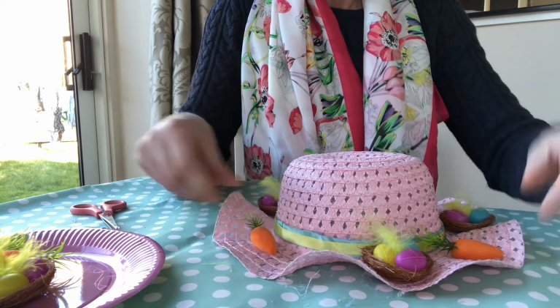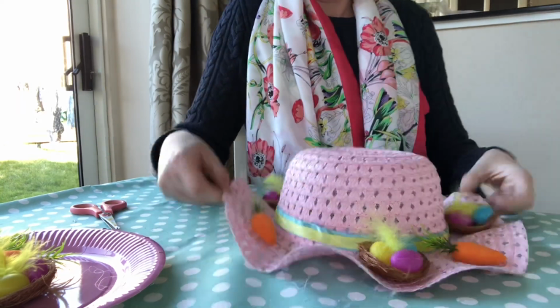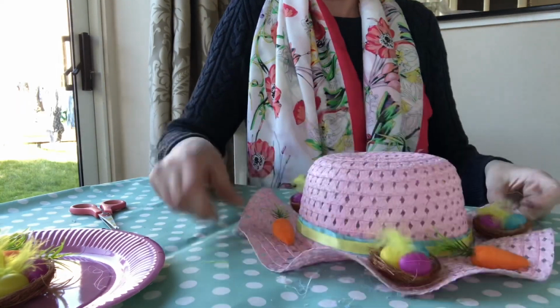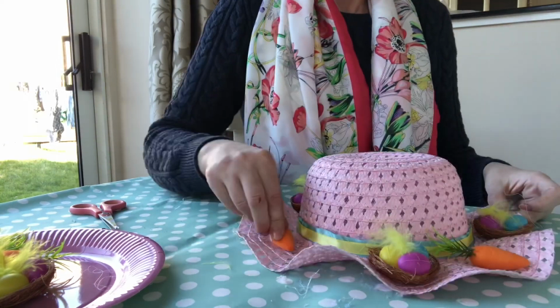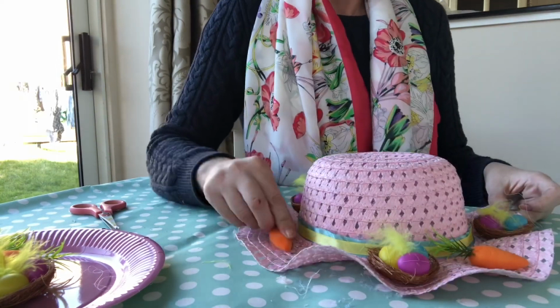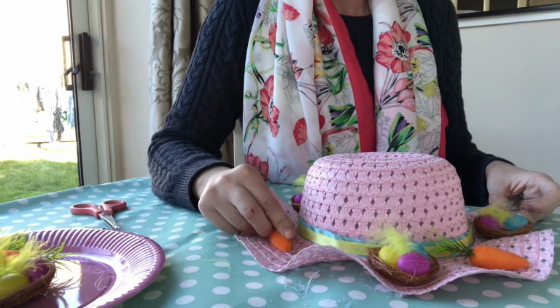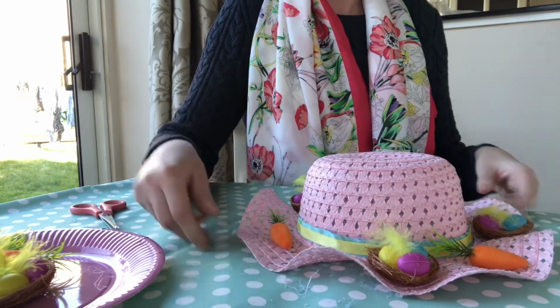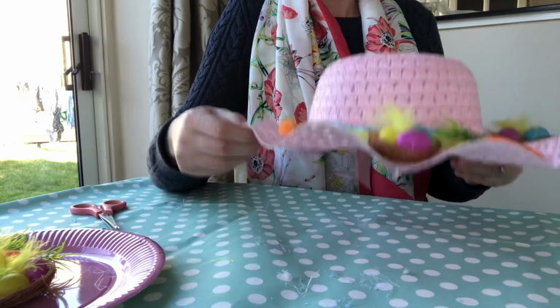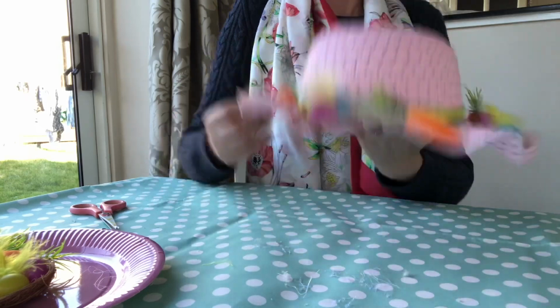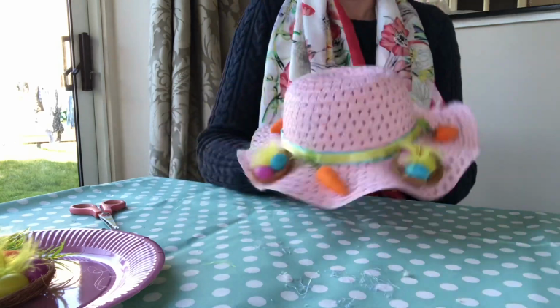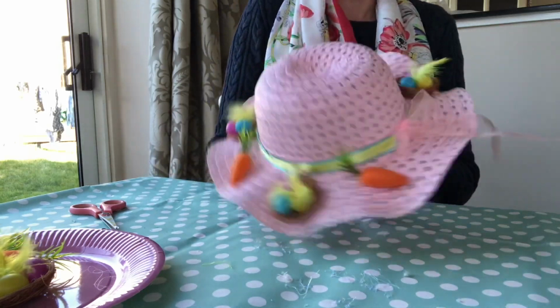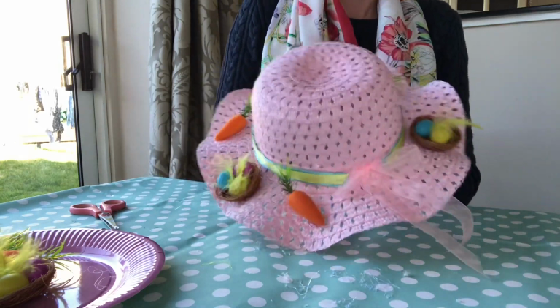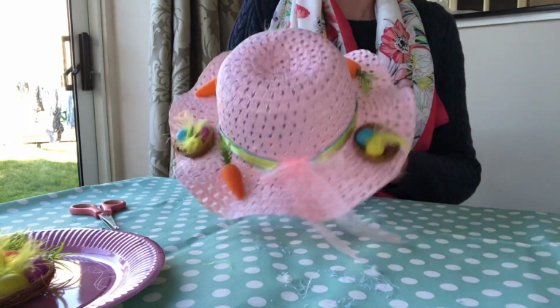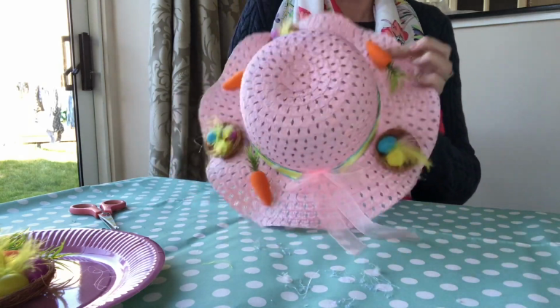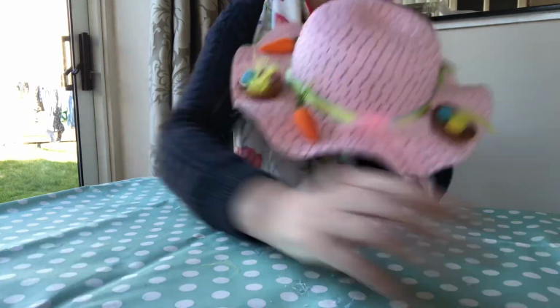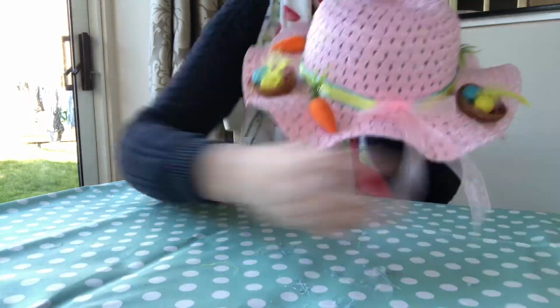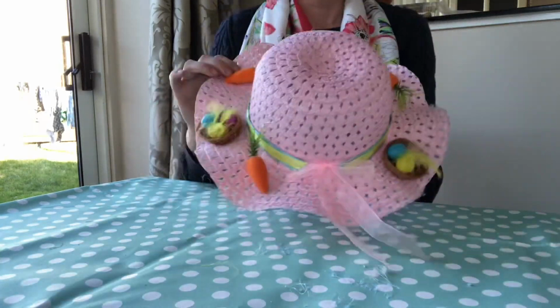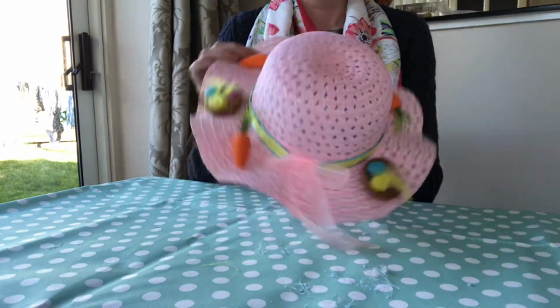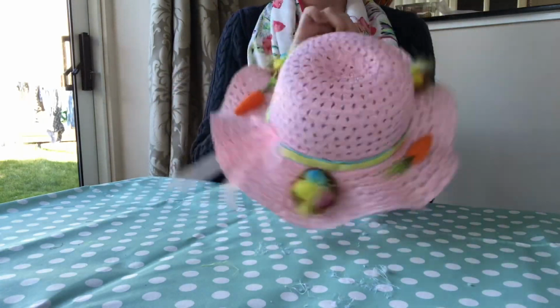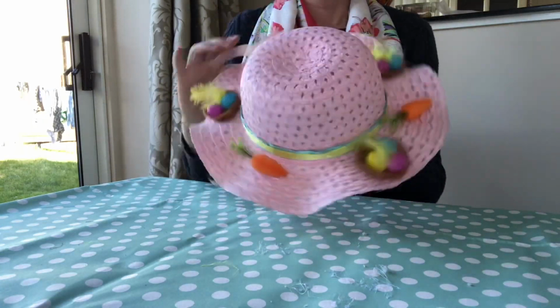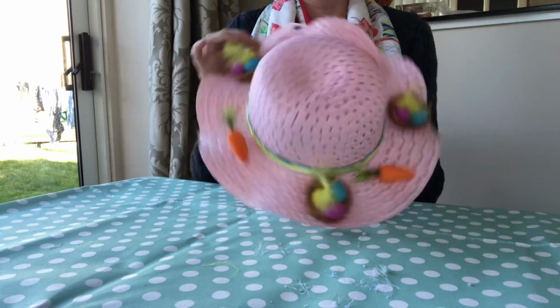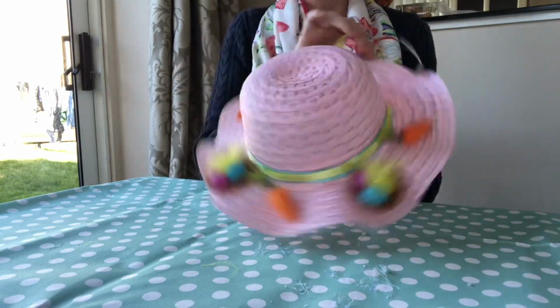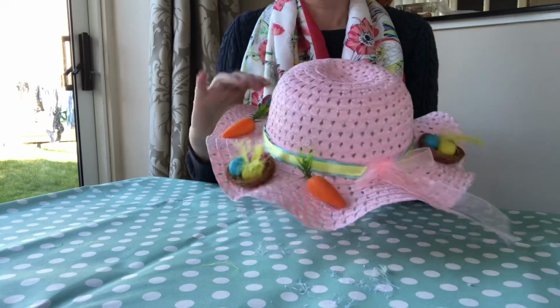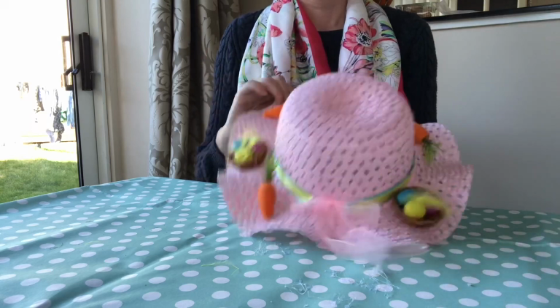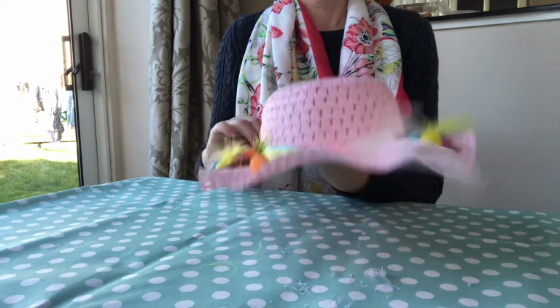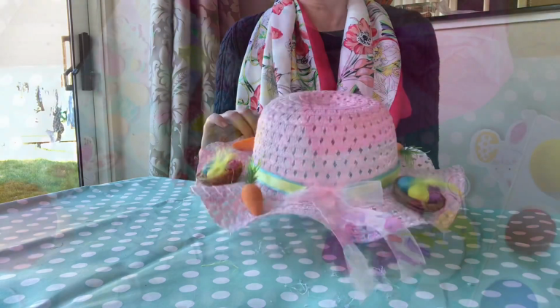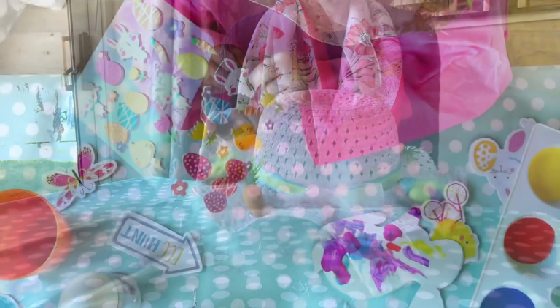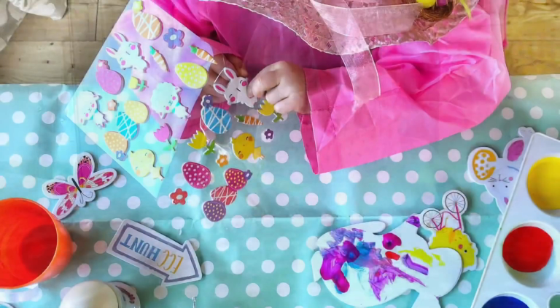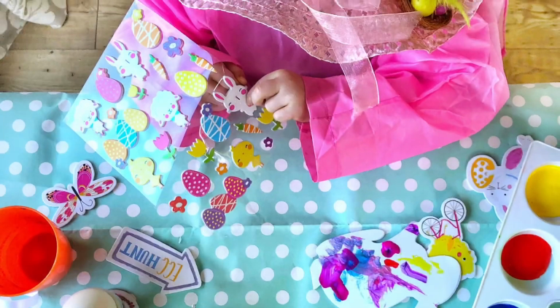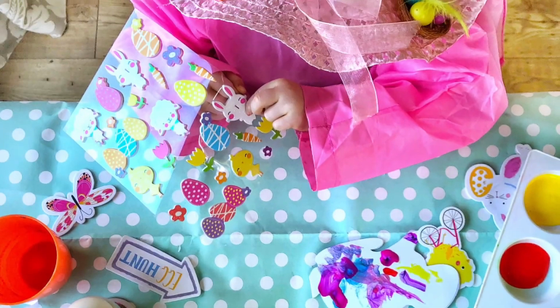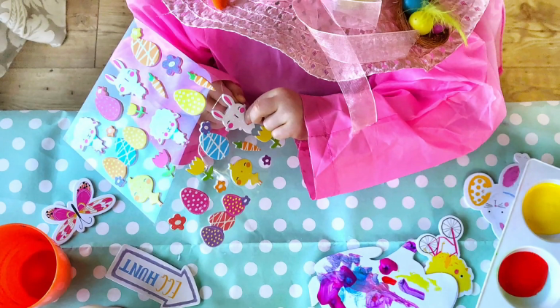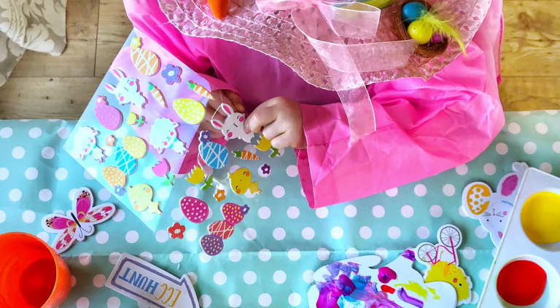And that's it — my little girl's Easter bonnet is all done. It only cost me about three pounds to make and I'm really pleased with it. Thank you so much for watching — if you like what you see, please don't forget to subscribe, it'd be lovely to have you.